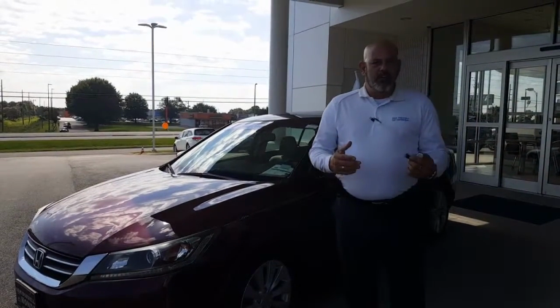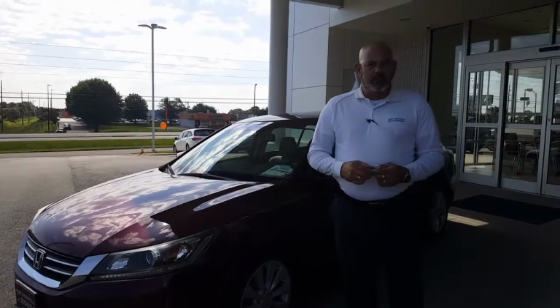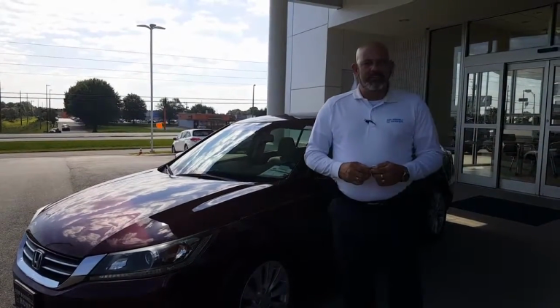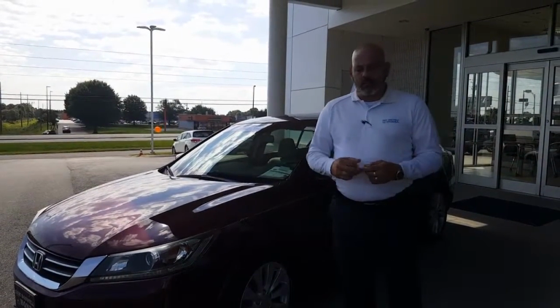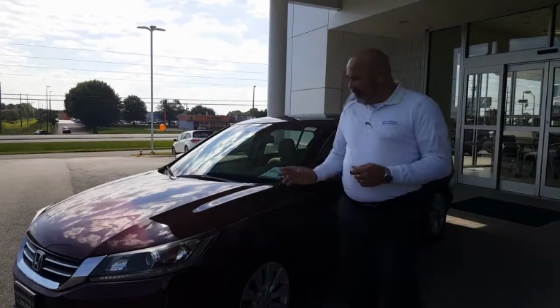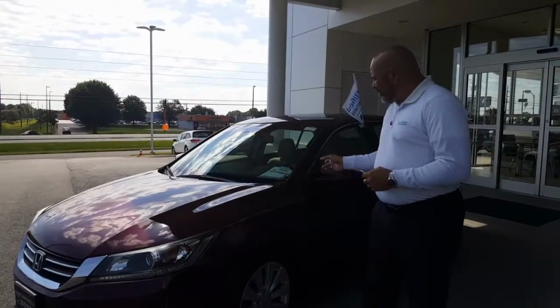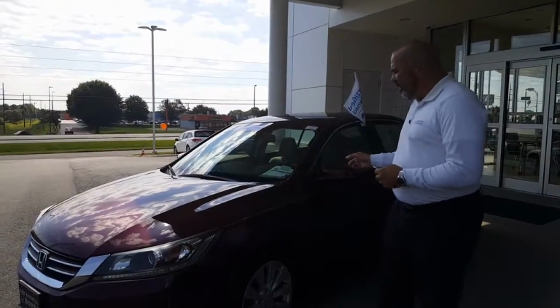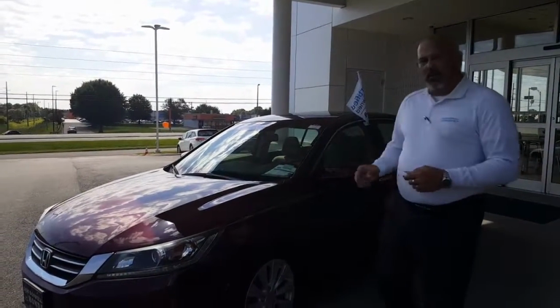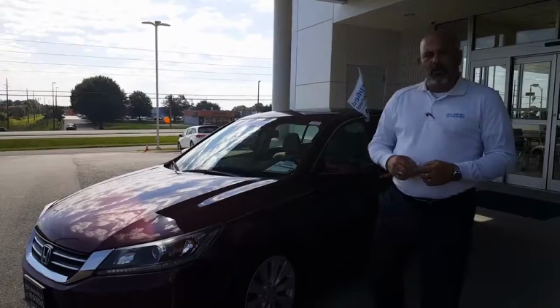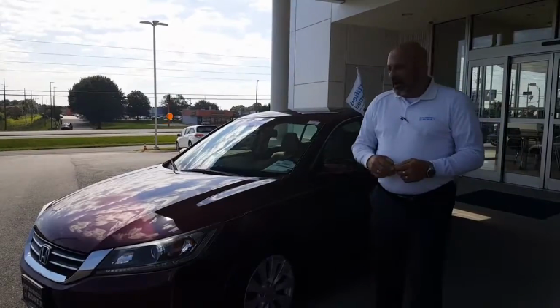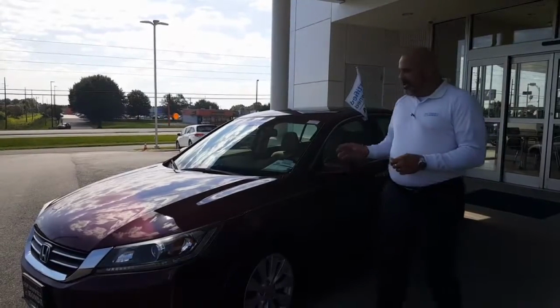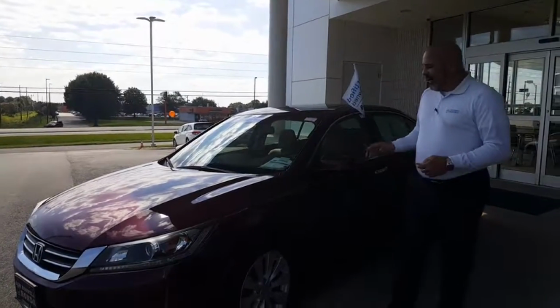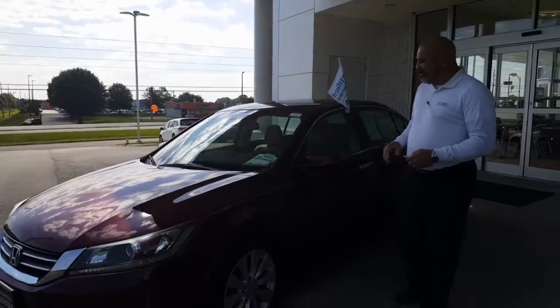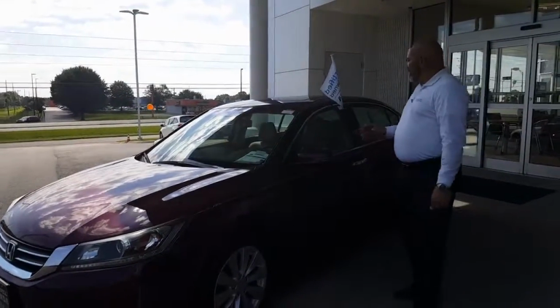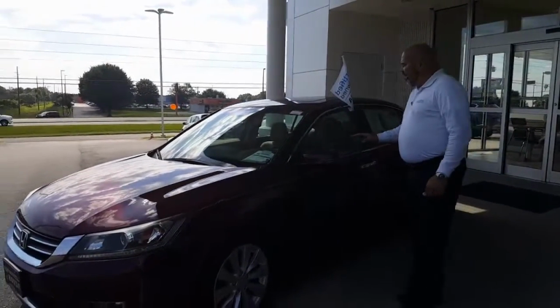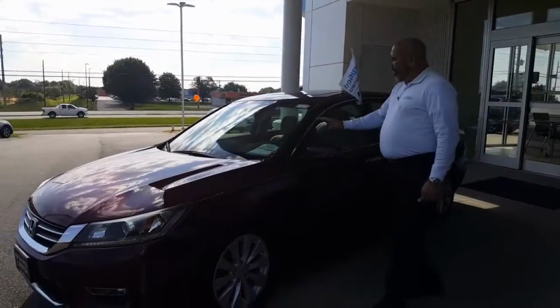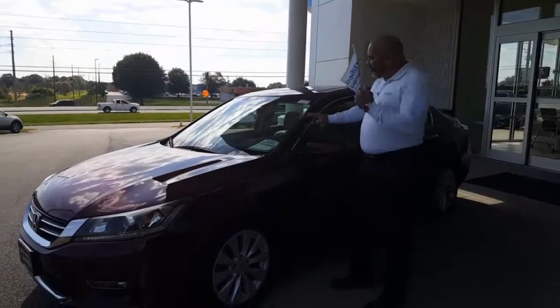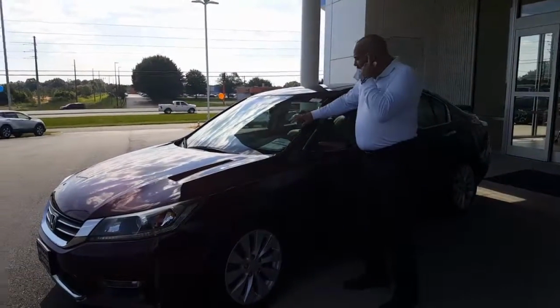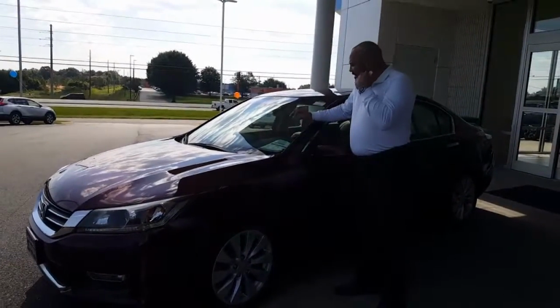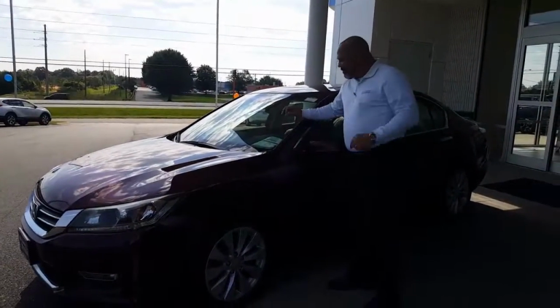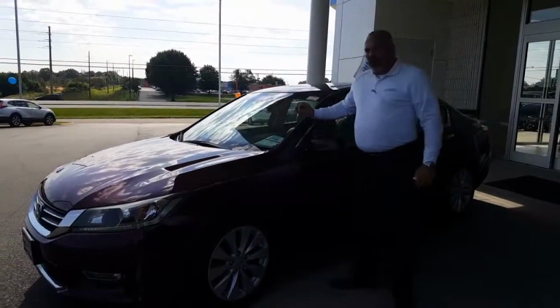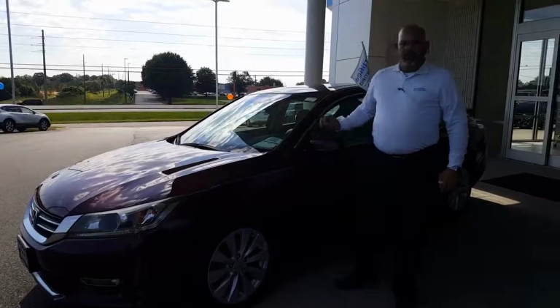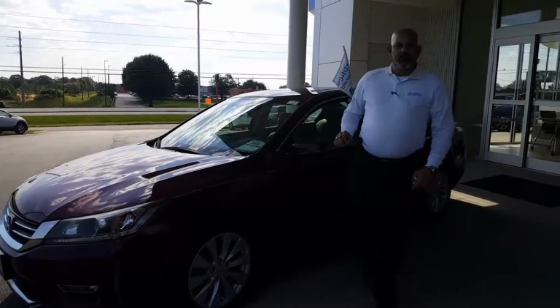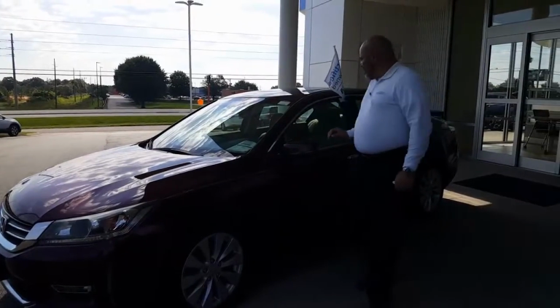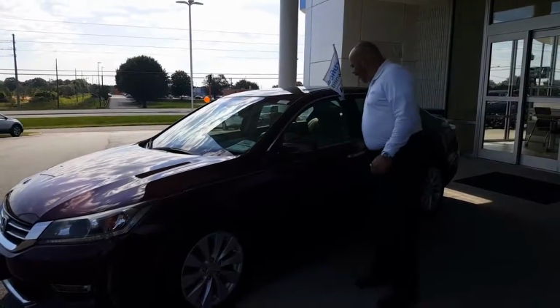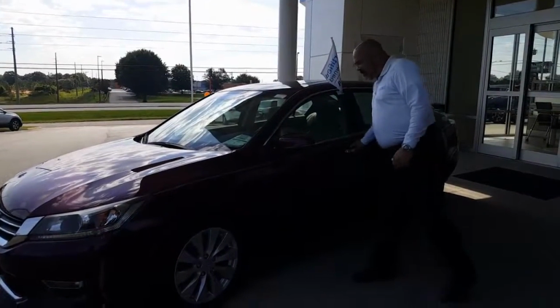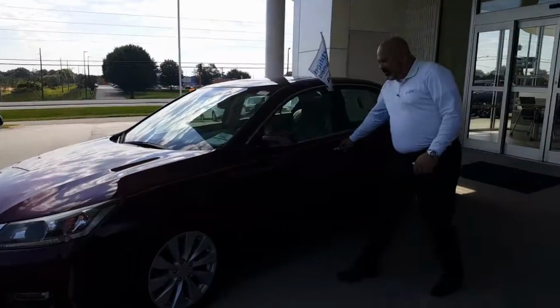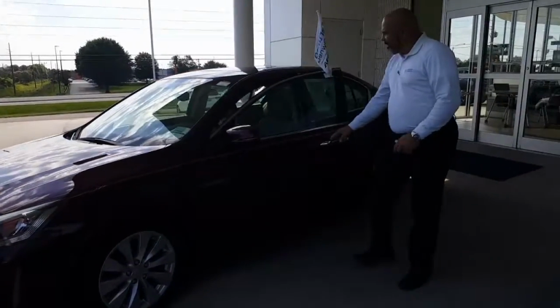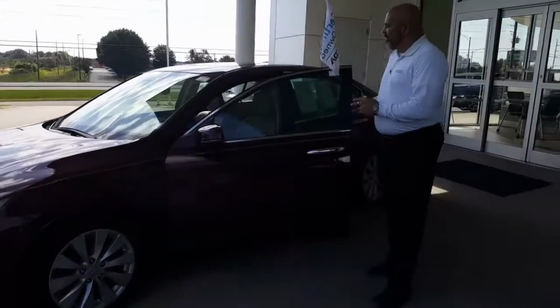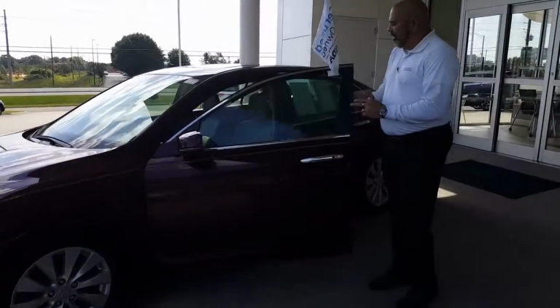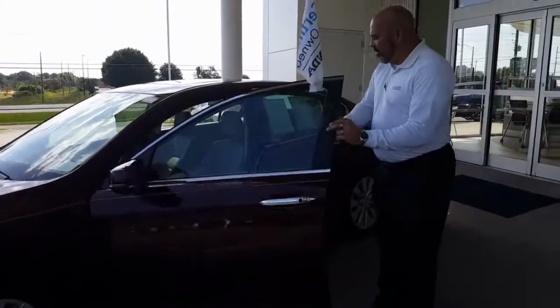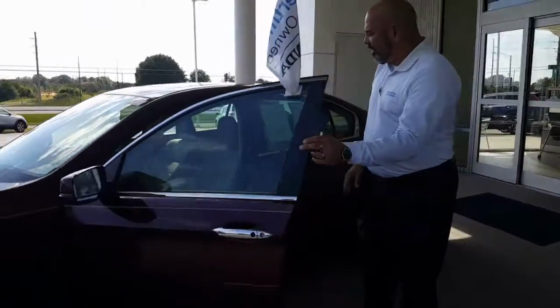I know that your interest is actually on the 2013 Honda Accord. It is an EXL, one owner, no accidents, no damage to the vehicle, but as you can take a look on the inside, you'll see the condition of the vehicle.